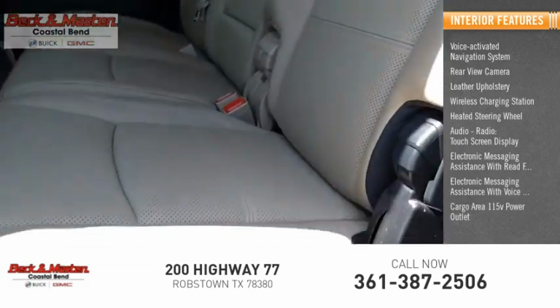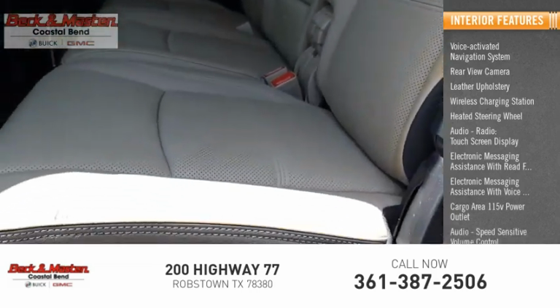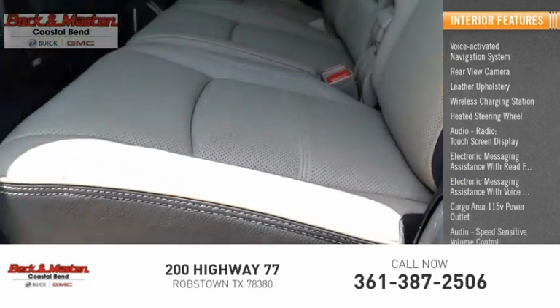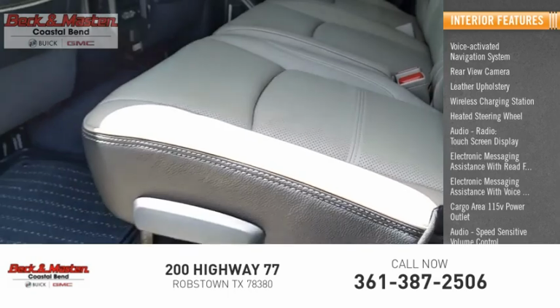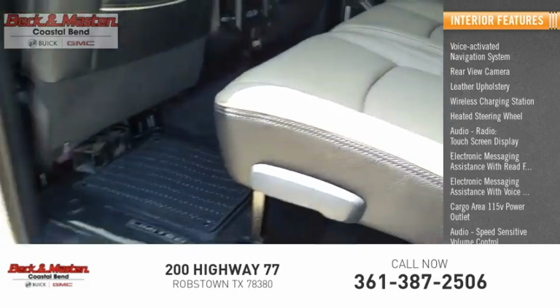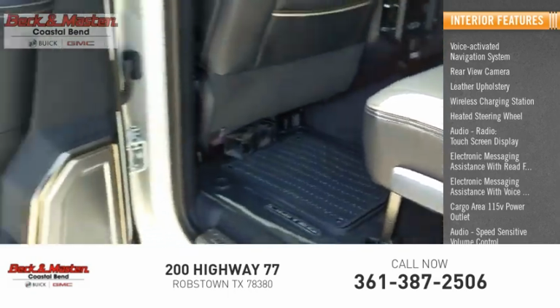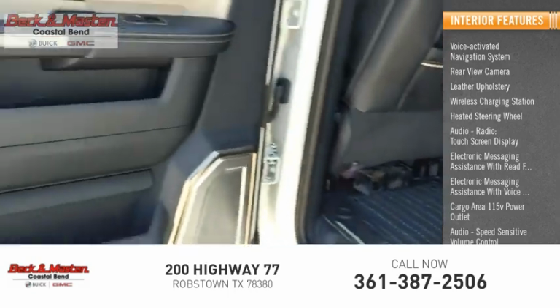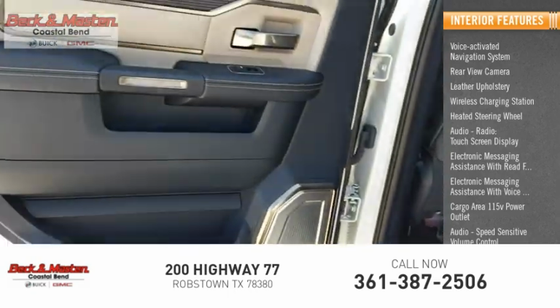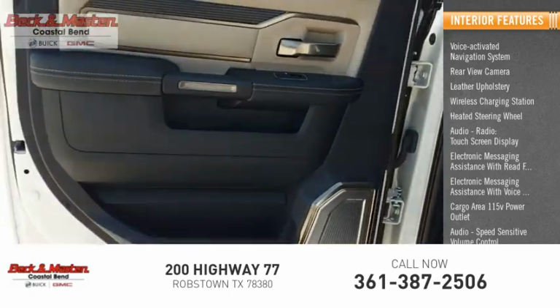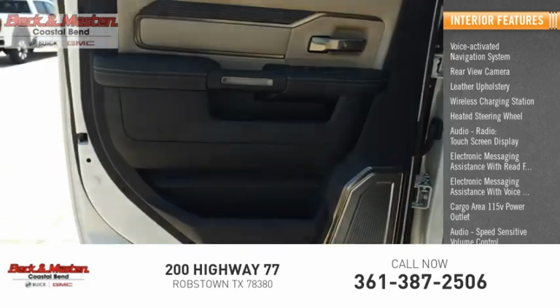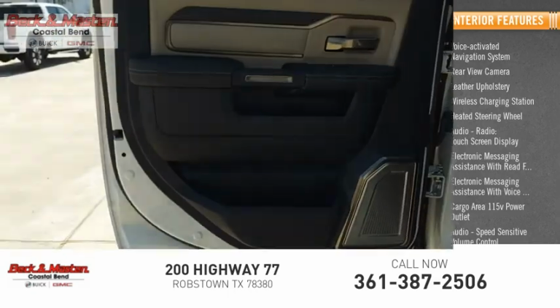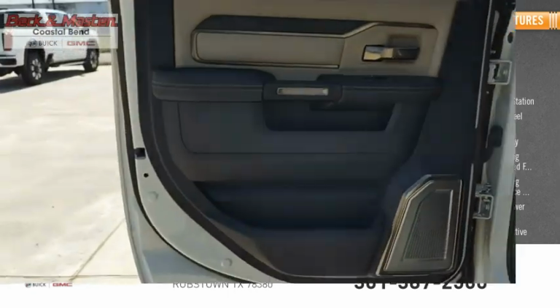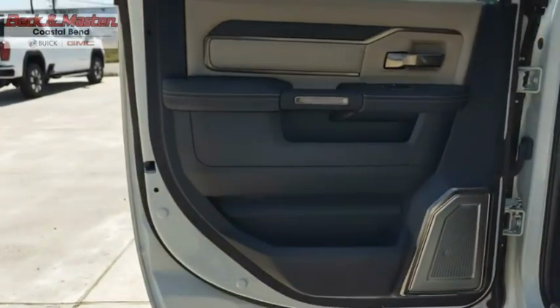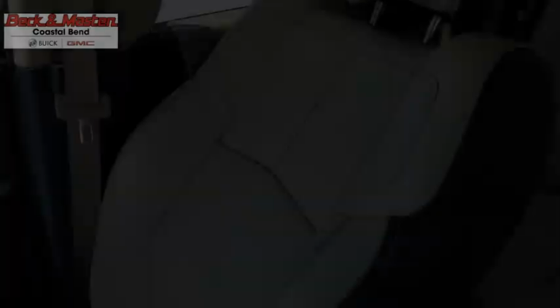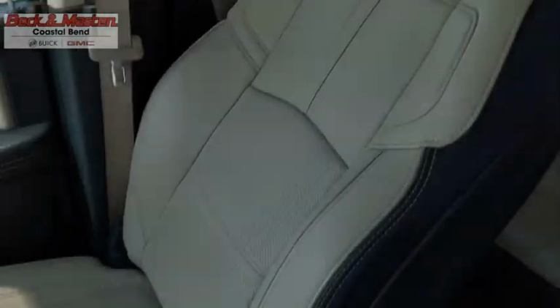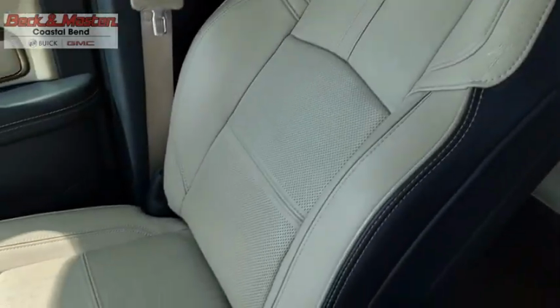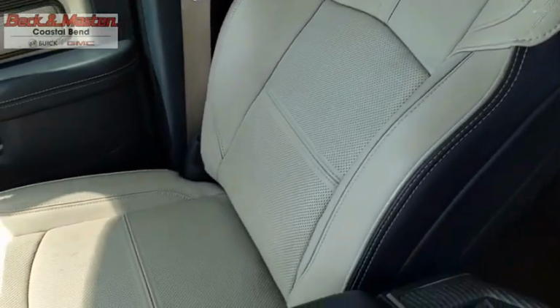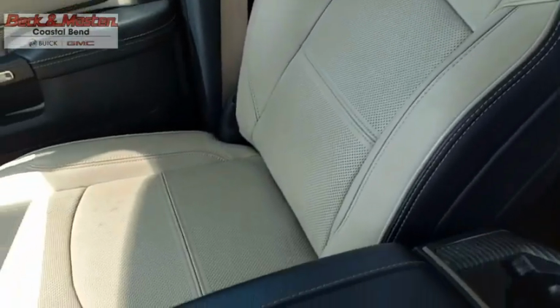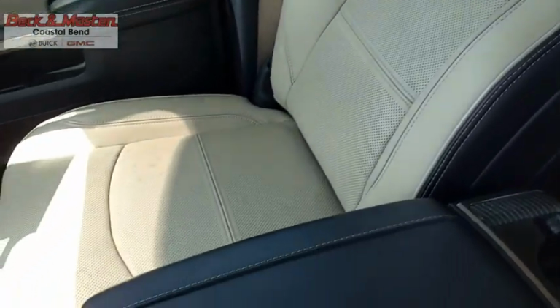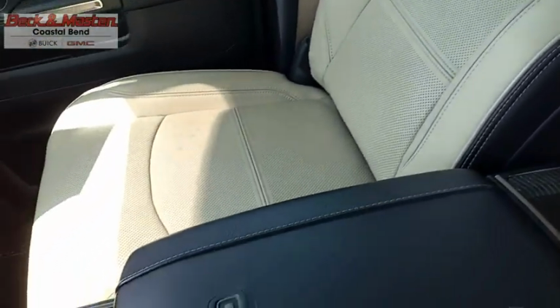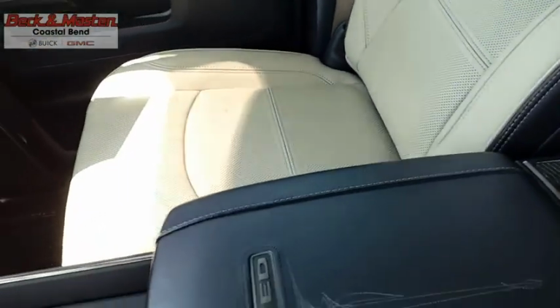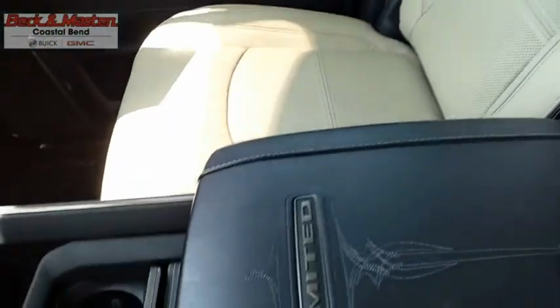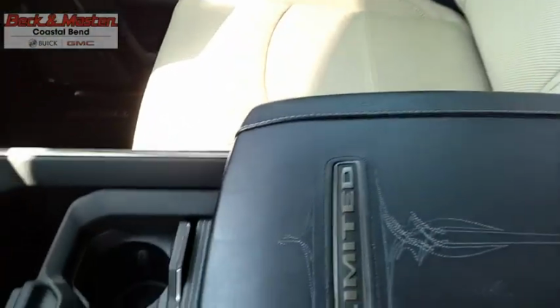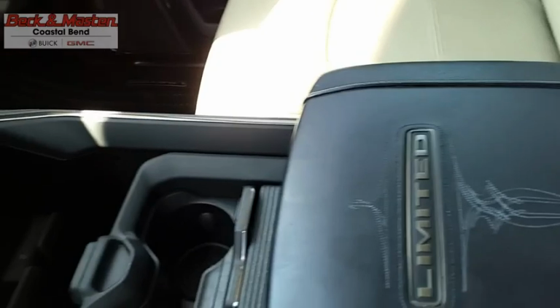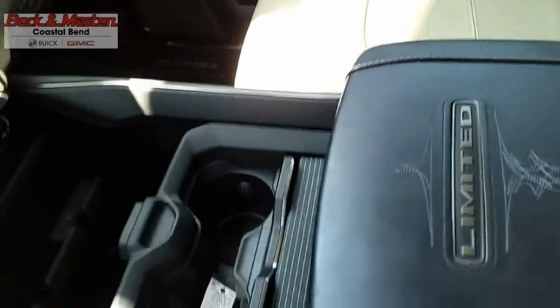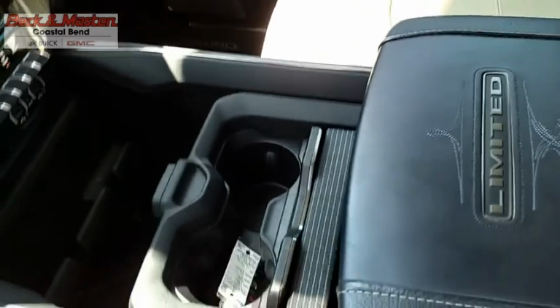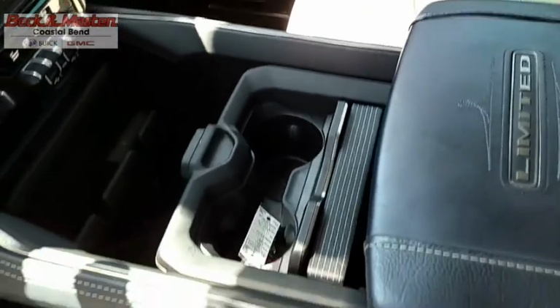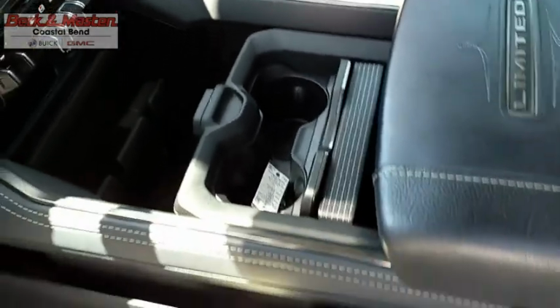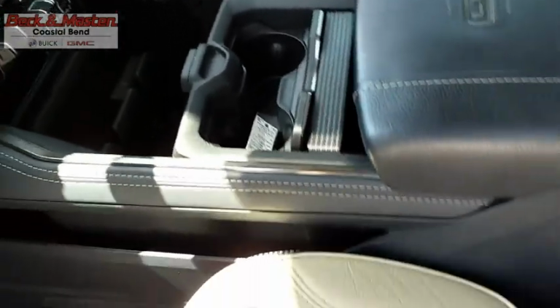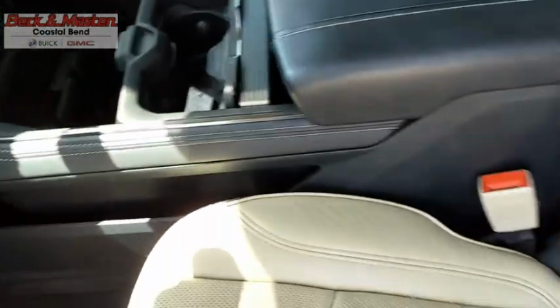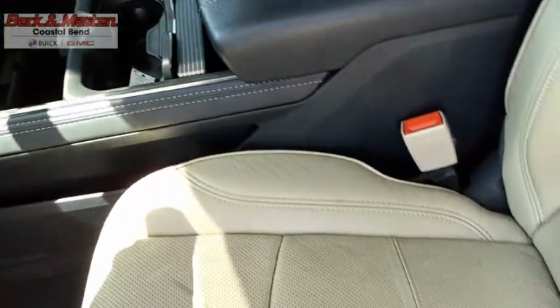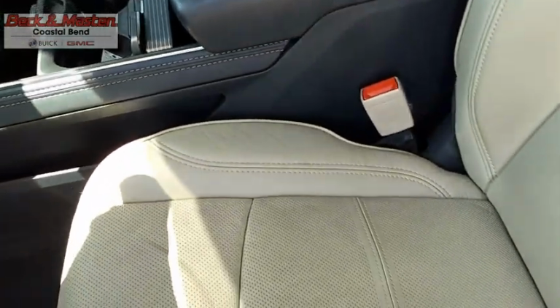Audio speed-sensitive volume control. Take this vehicle for a spin and see why so many shoppers are now proud owners.